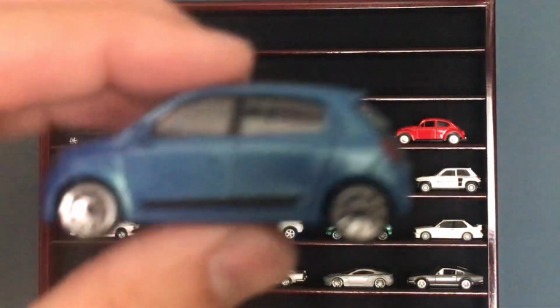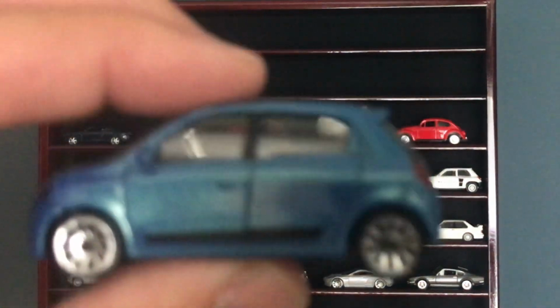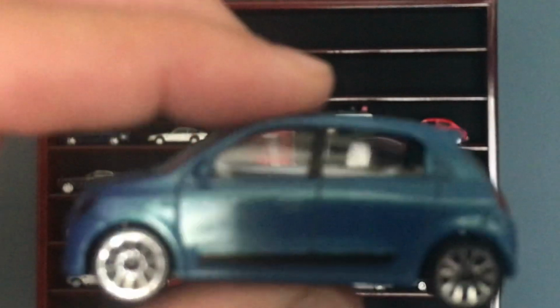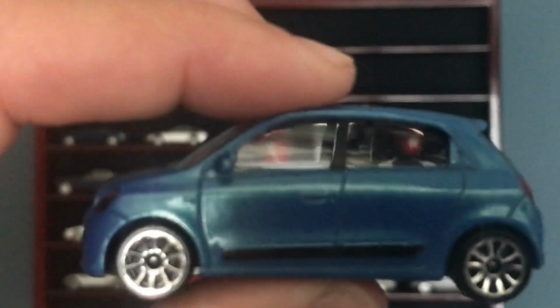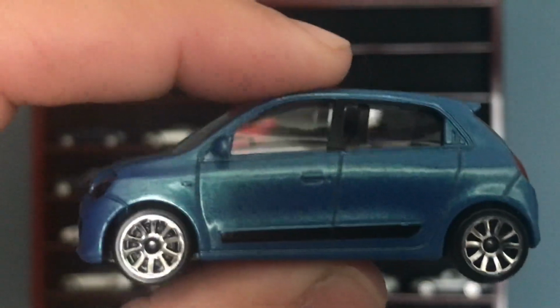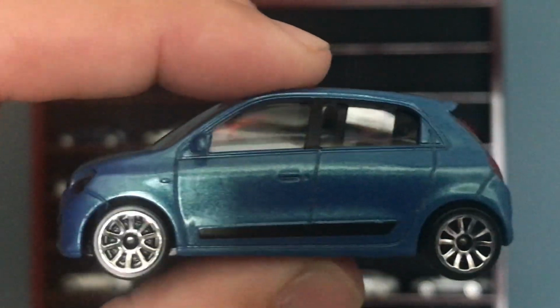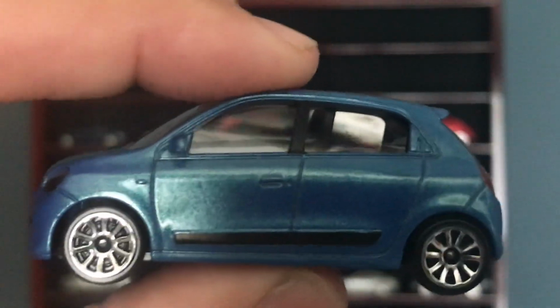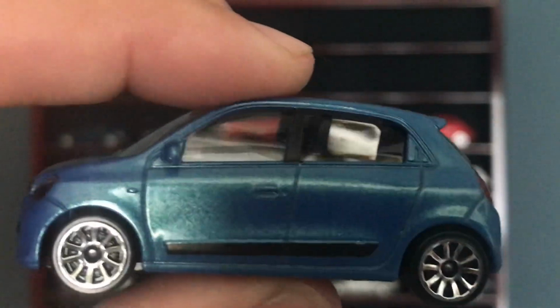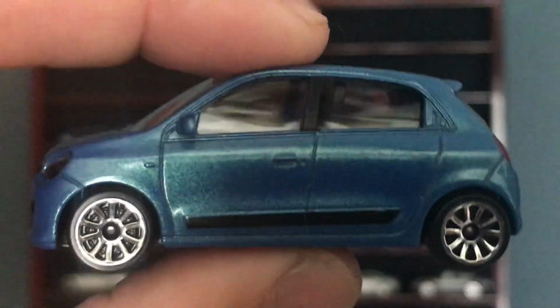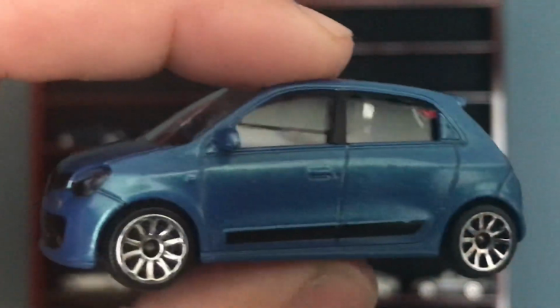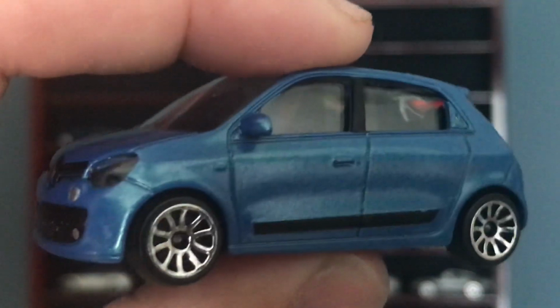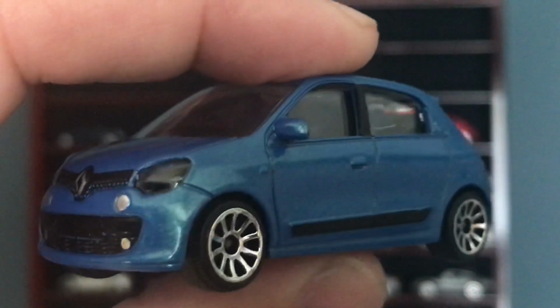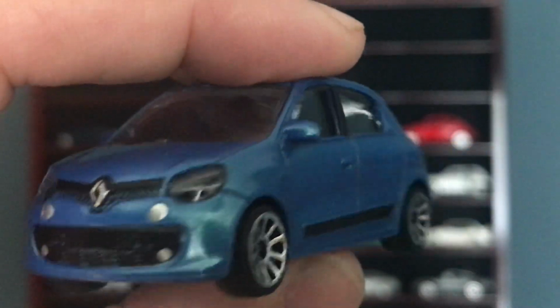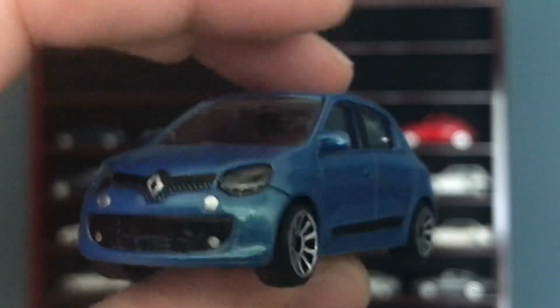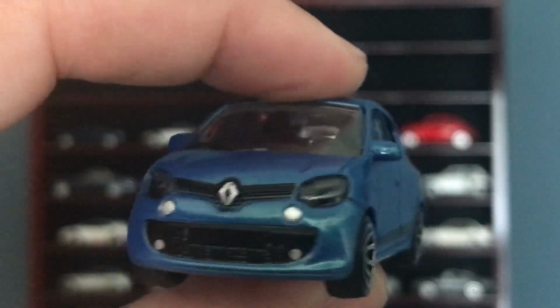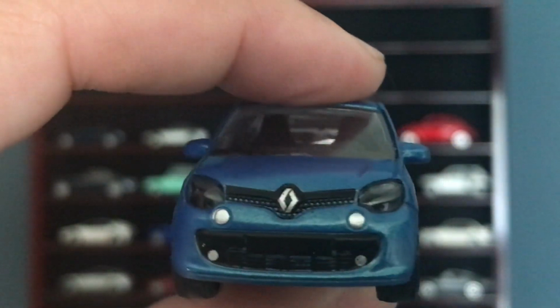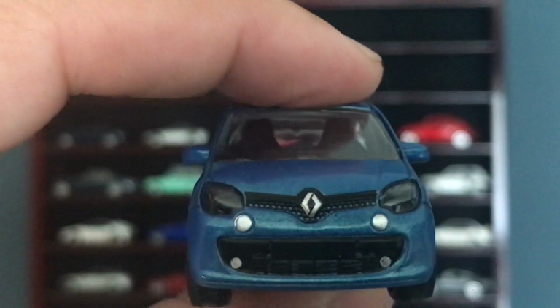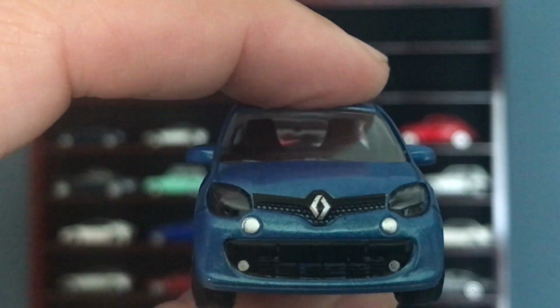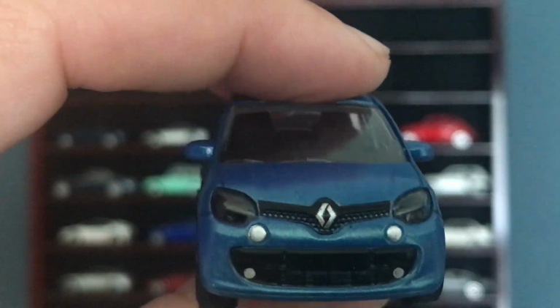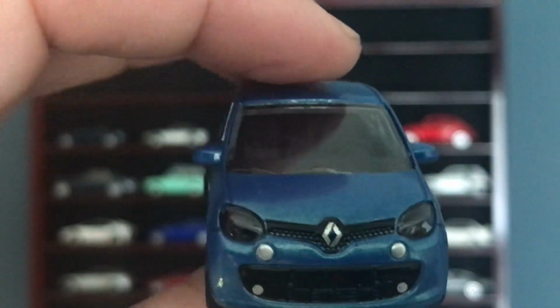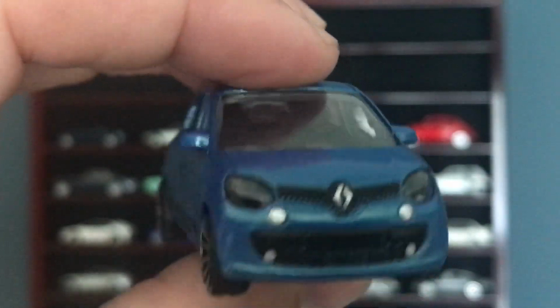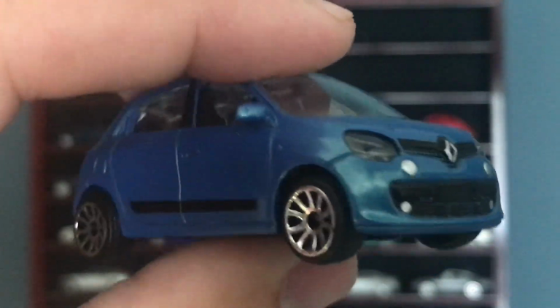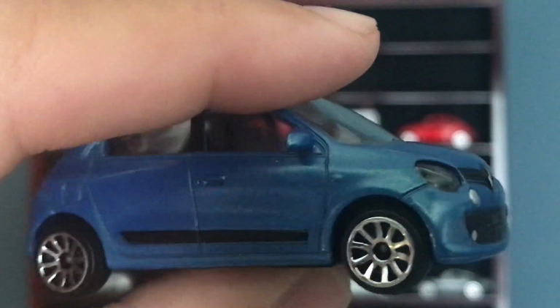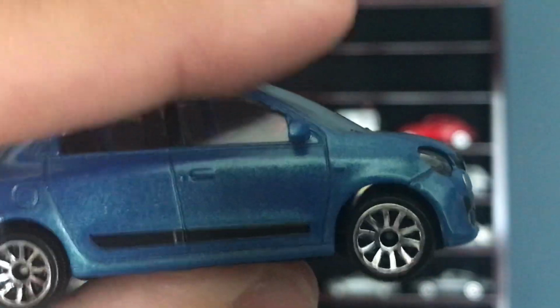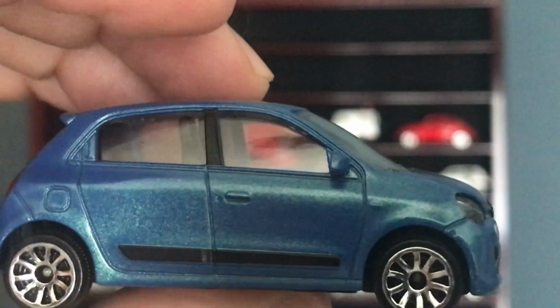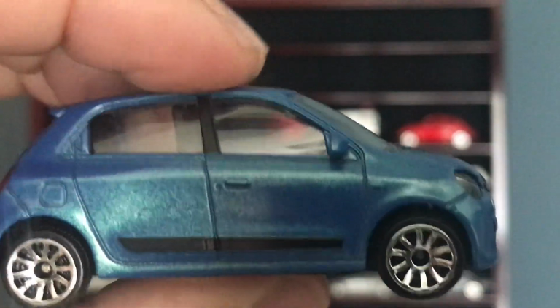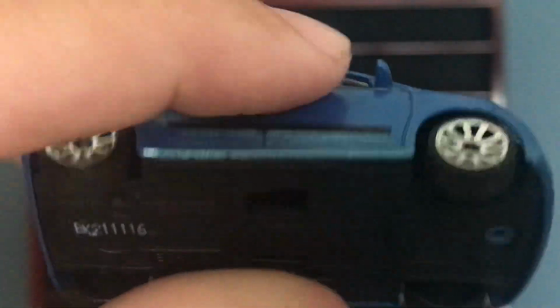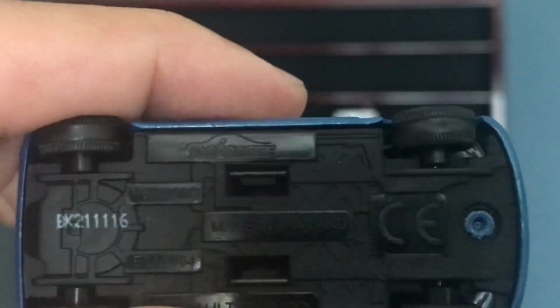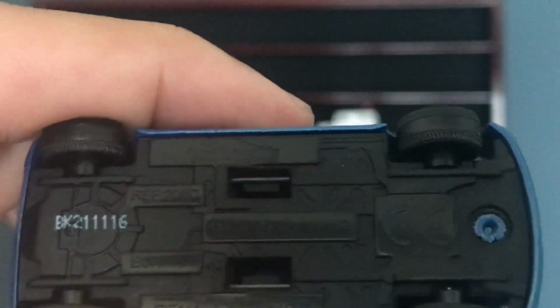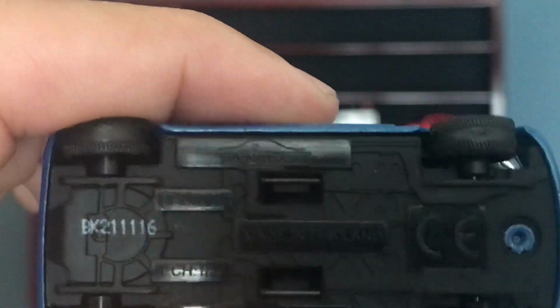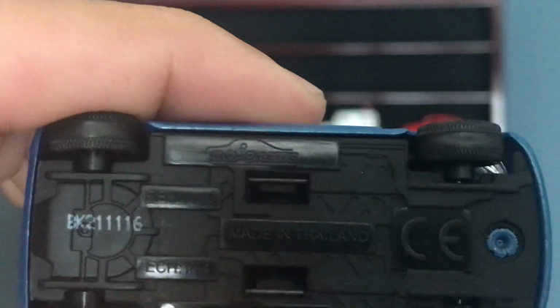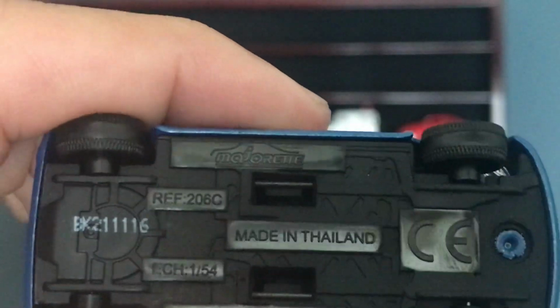The next one is a Renault — this is a Twingo, and this is a Majorette if I recall correctly. Yep.